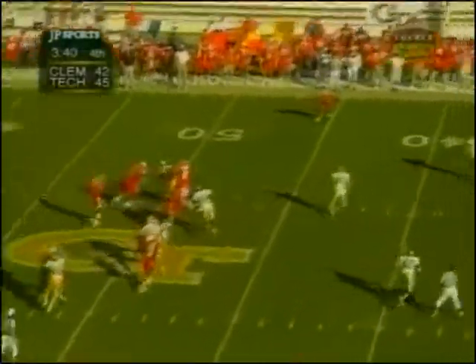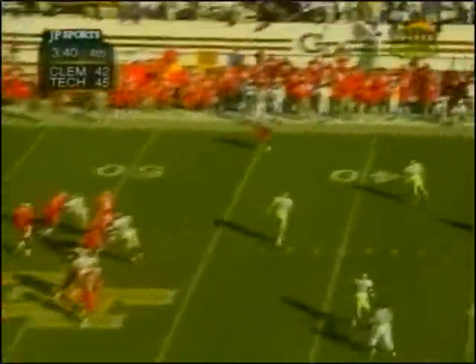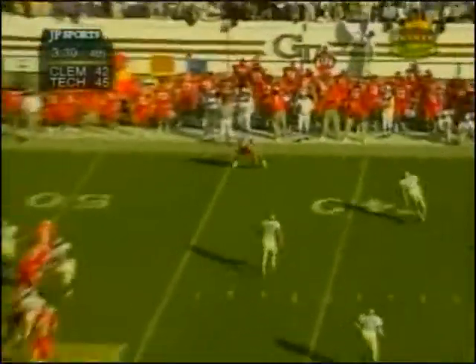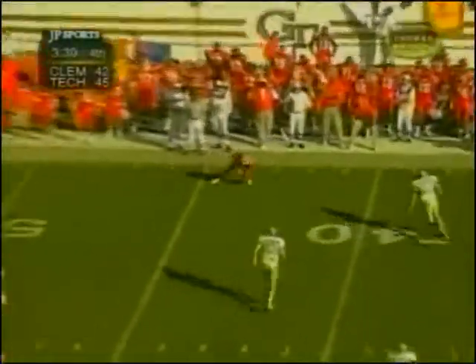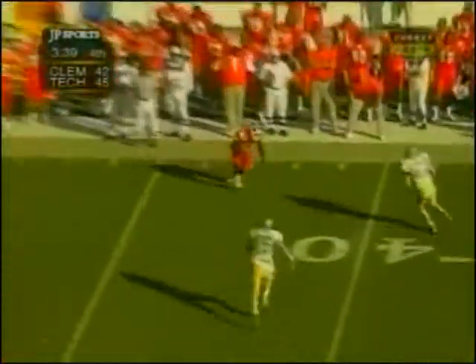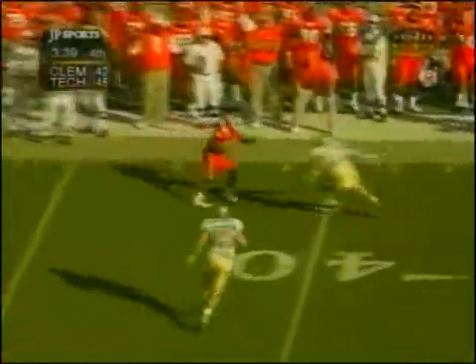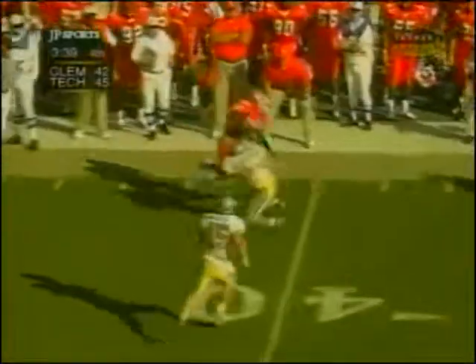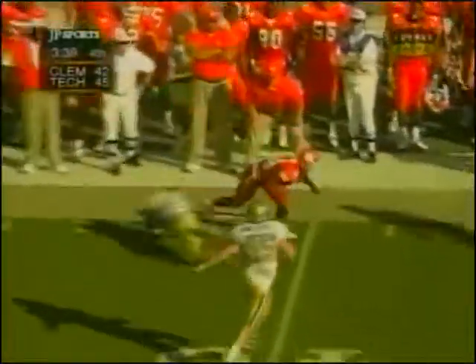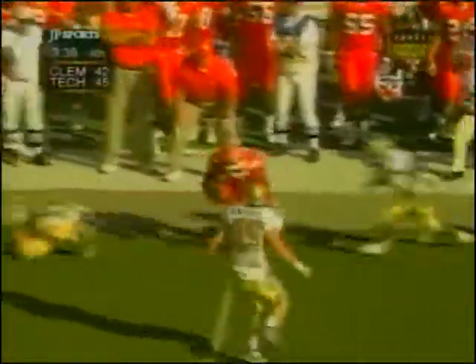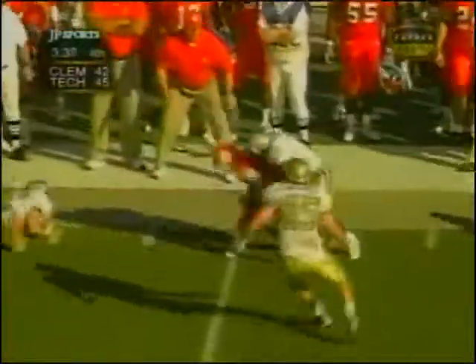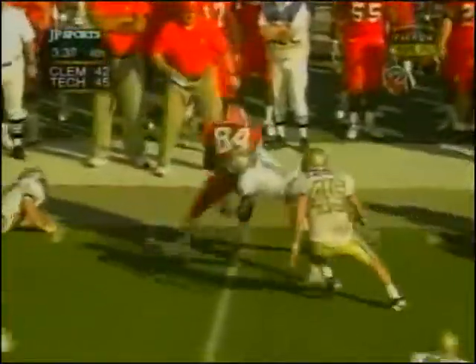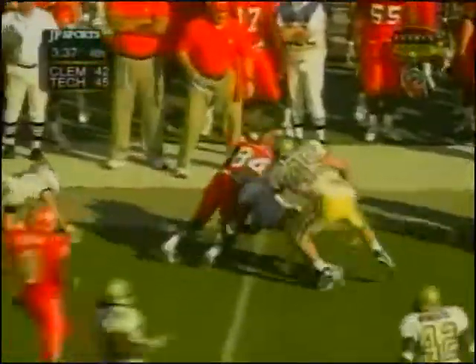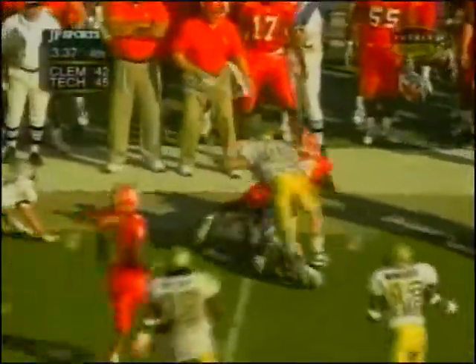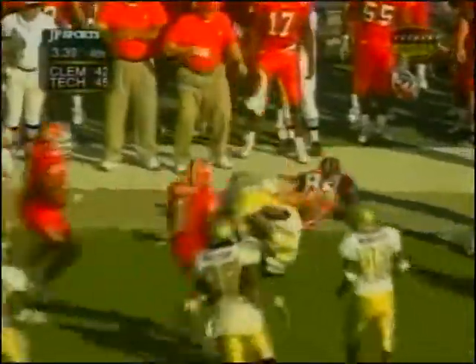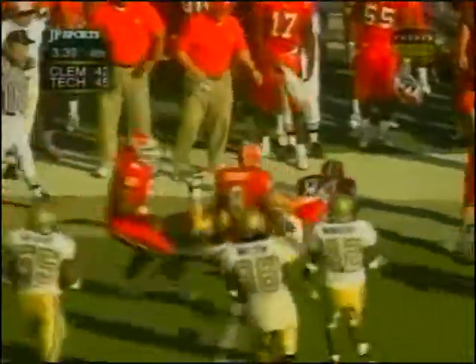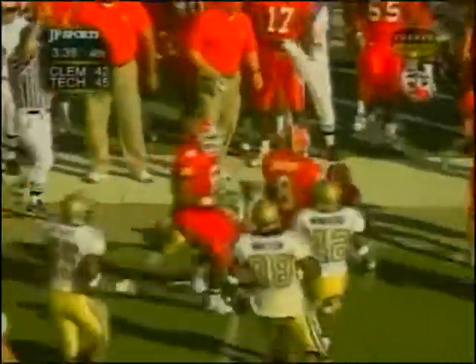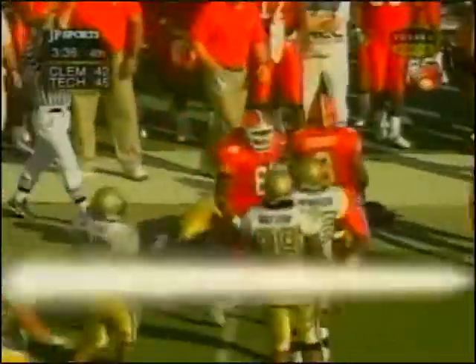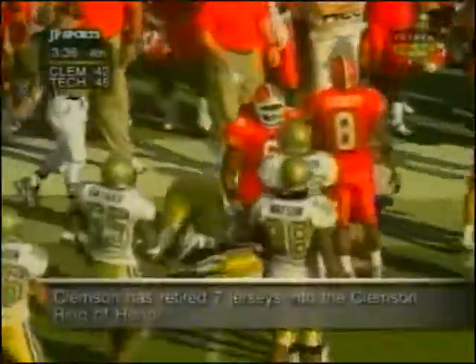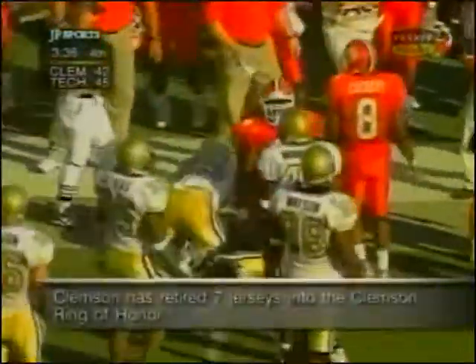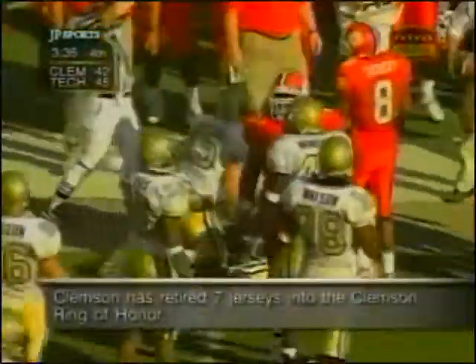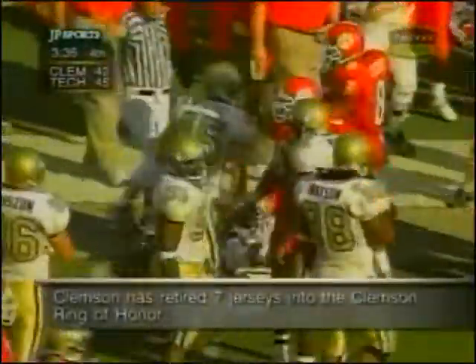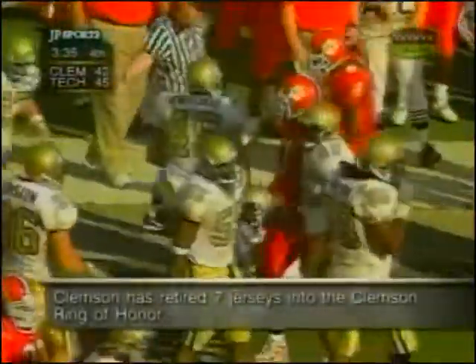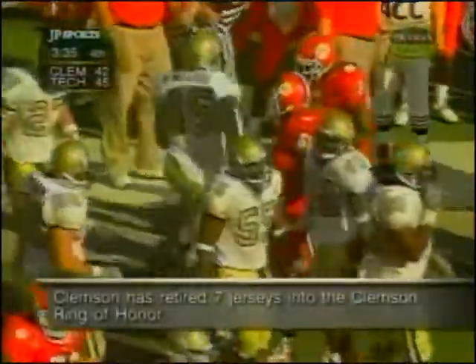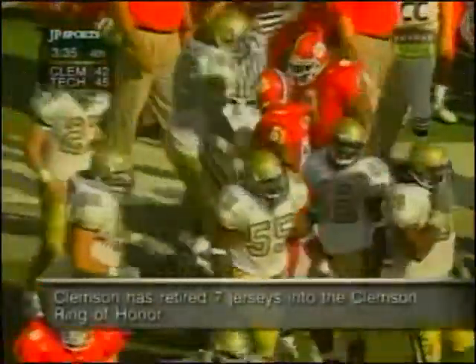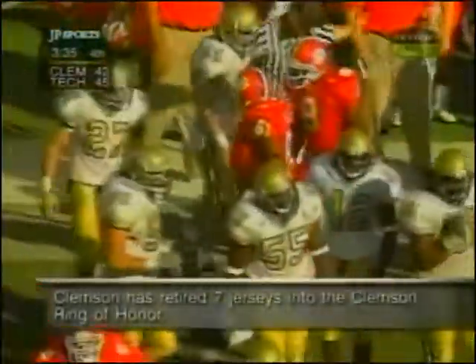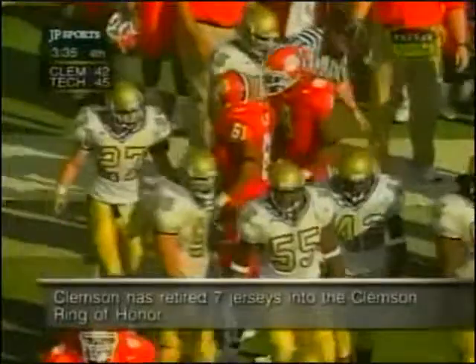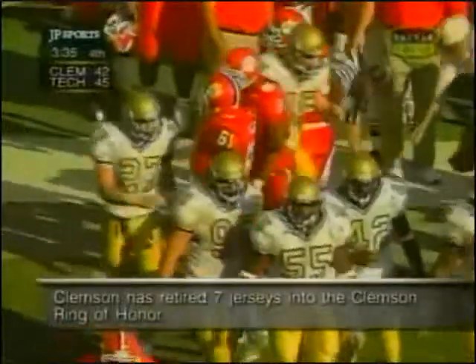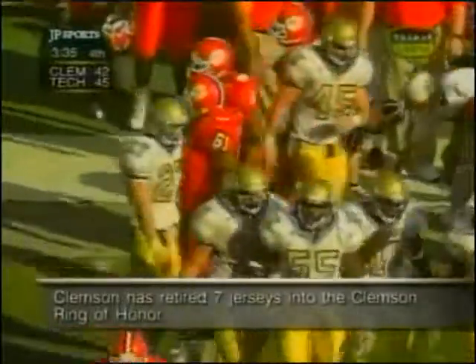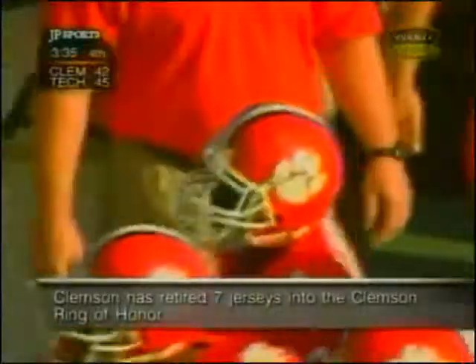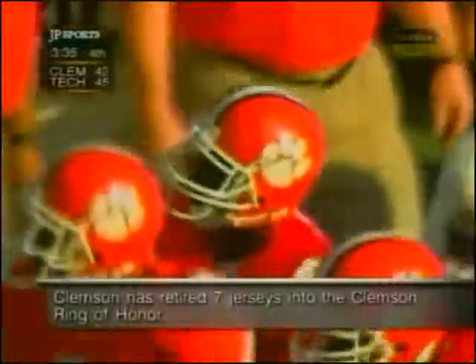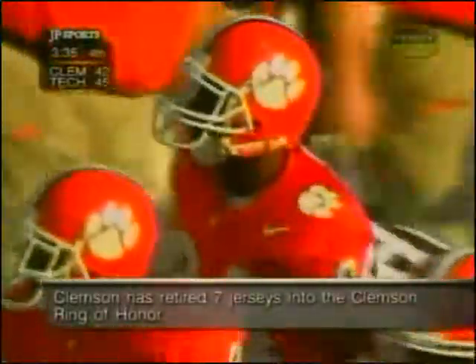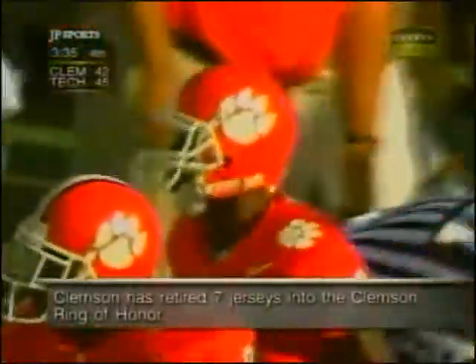Danzler on the corner, pass is complete, and that's Mal Lawyer struggling out of bounds at the 40-yard line — a gain of six. Jamara Clark with the tackle.